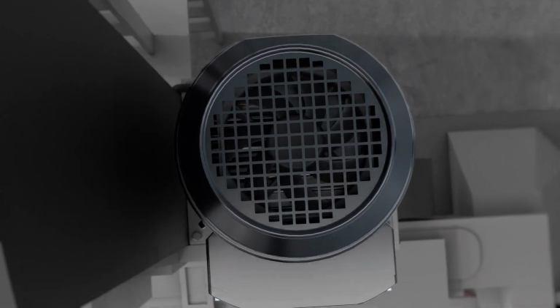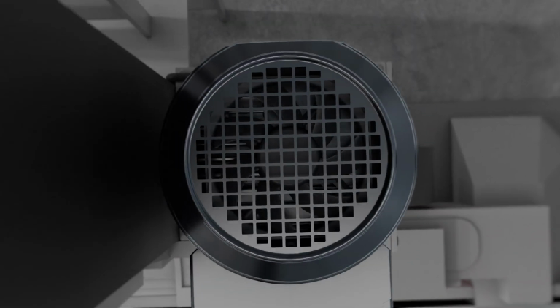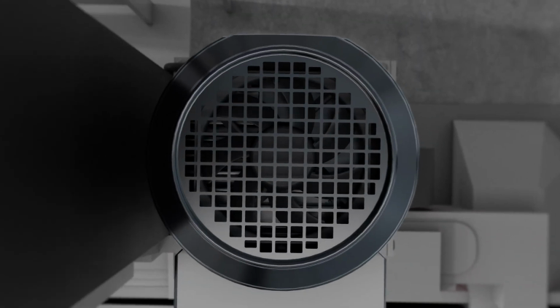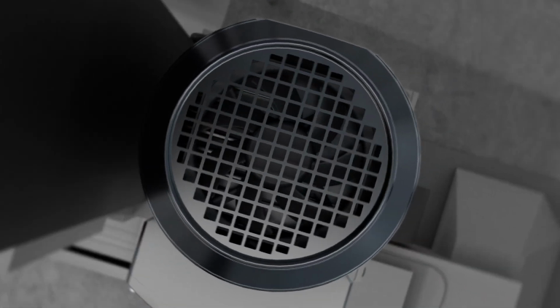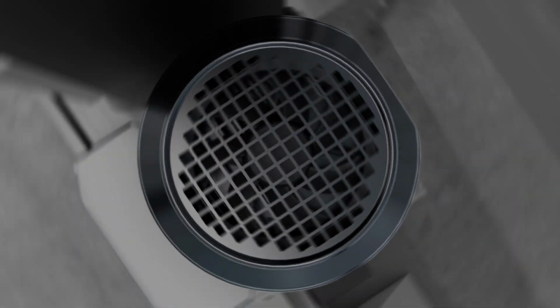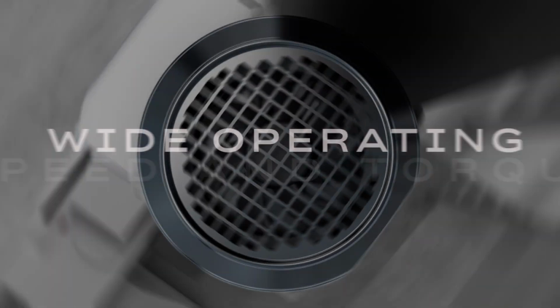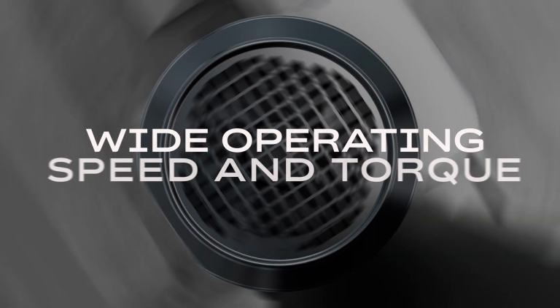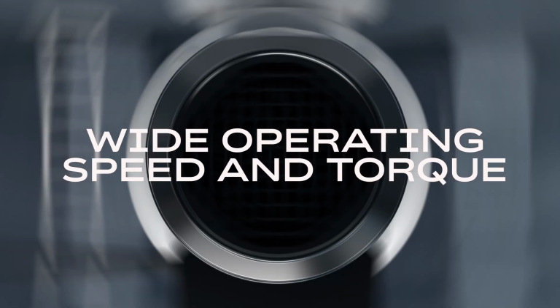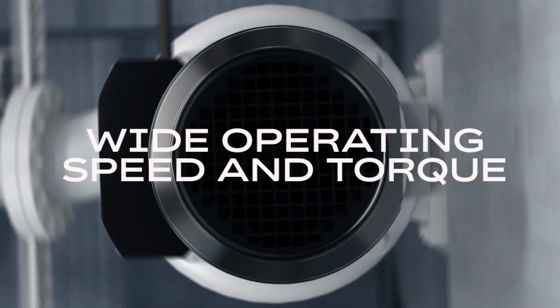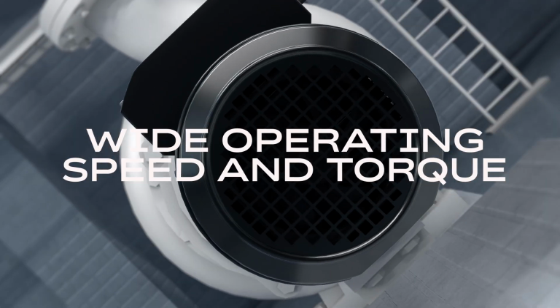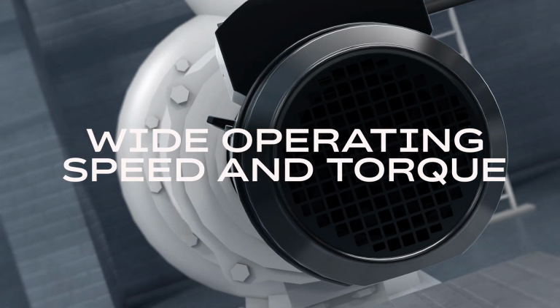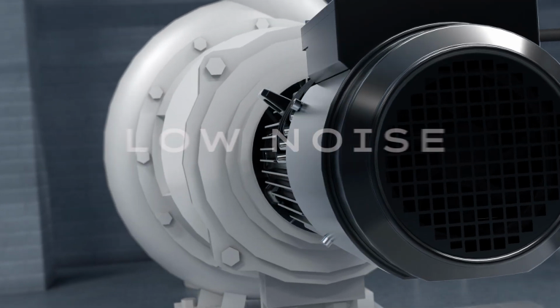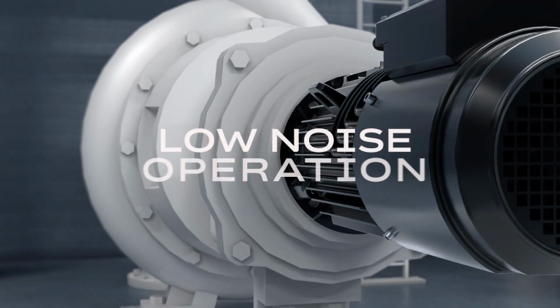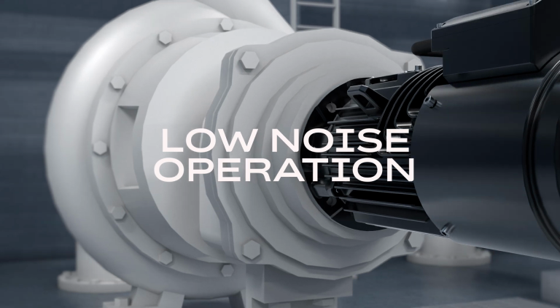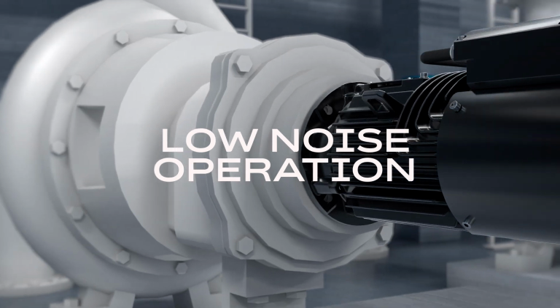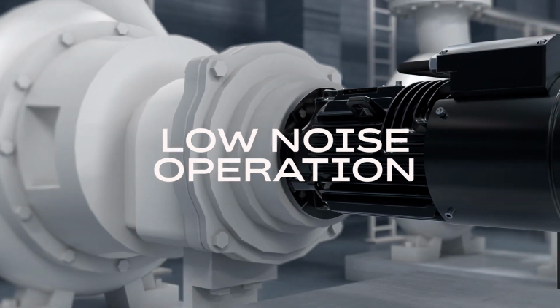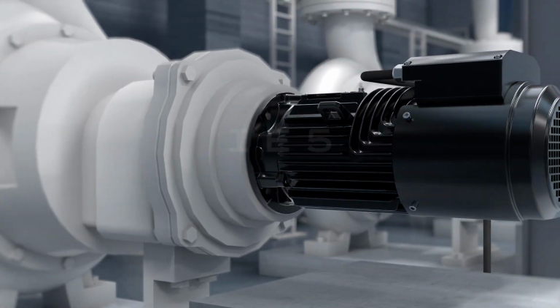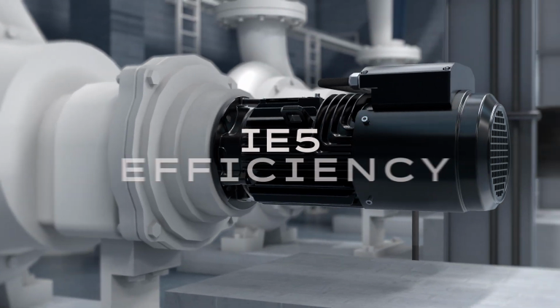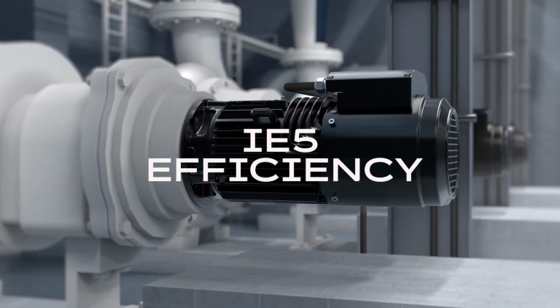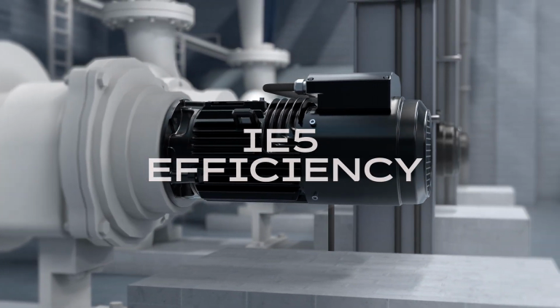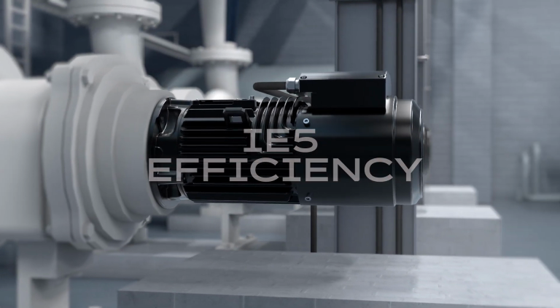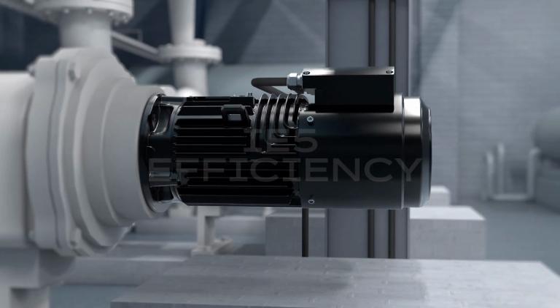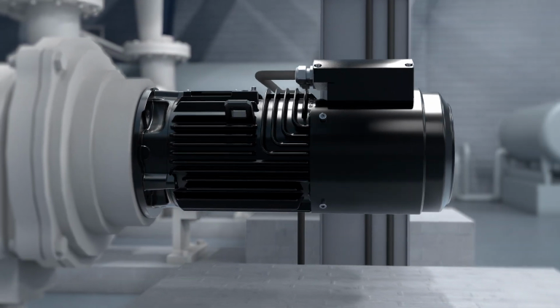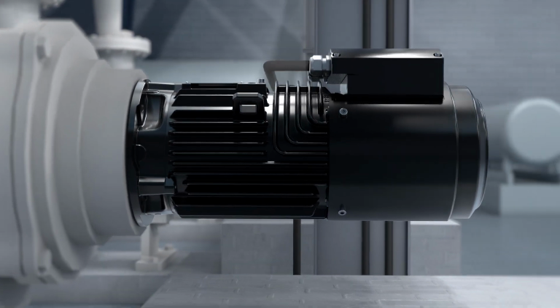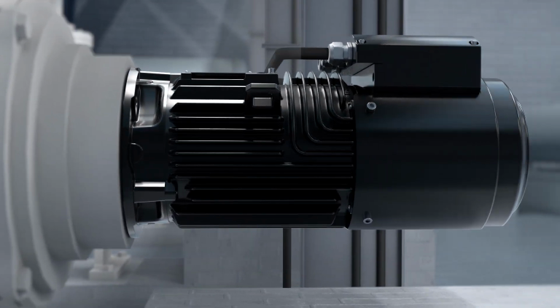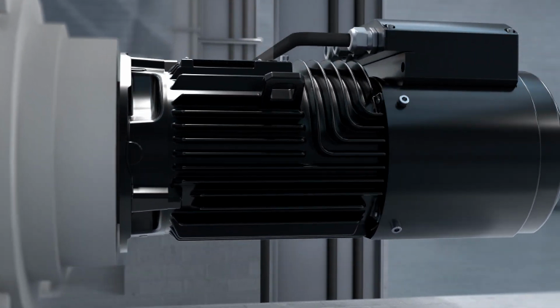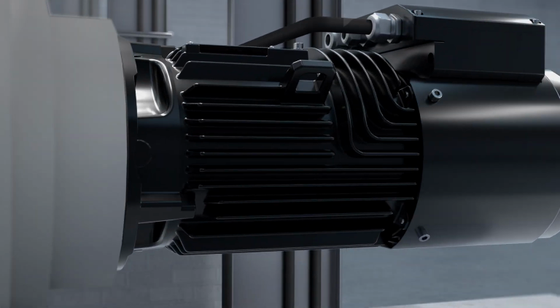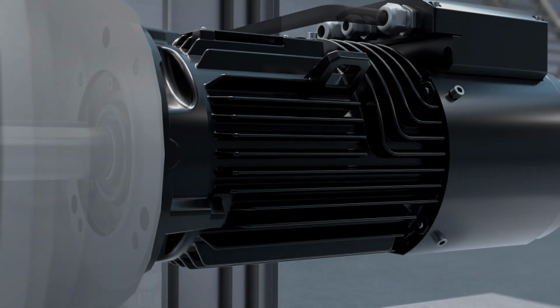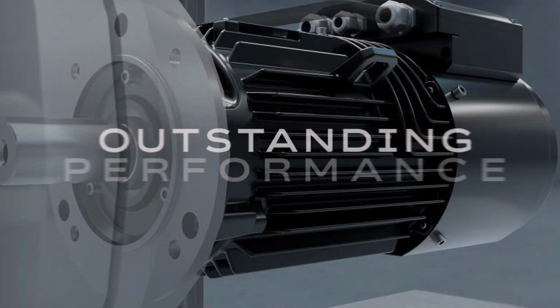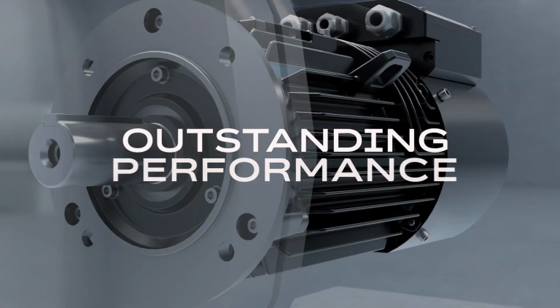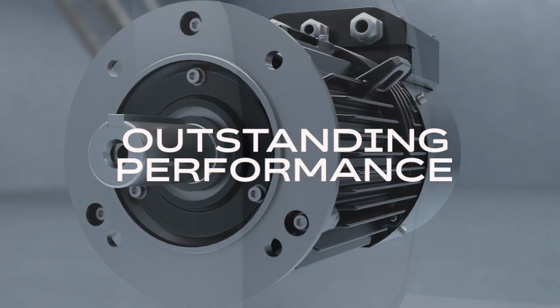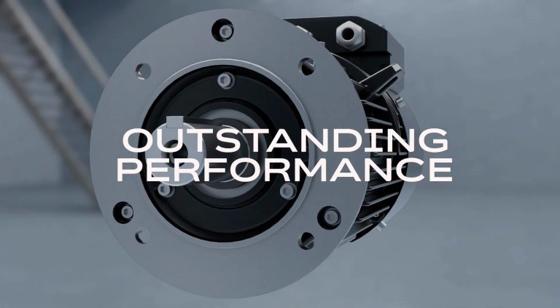With a wide operating speed and torque, low noise operation and IE5 ultra premium efficiency, delivering outstanding performance when you need it most.